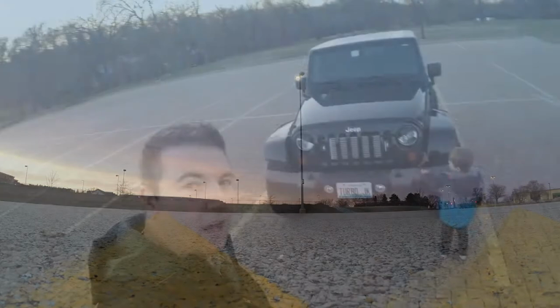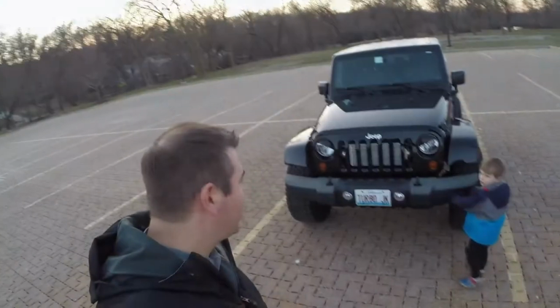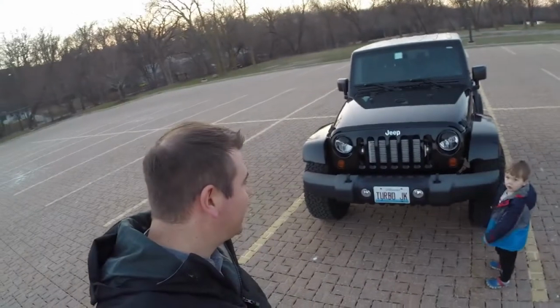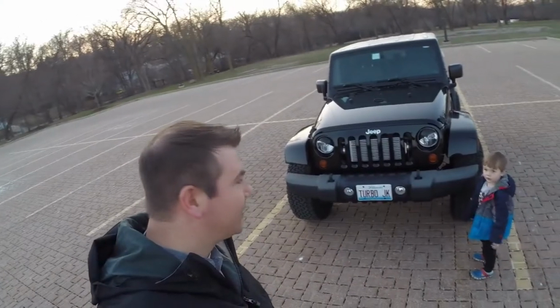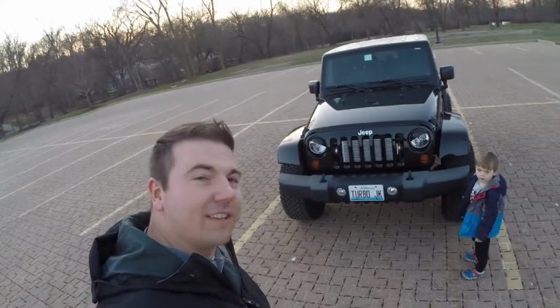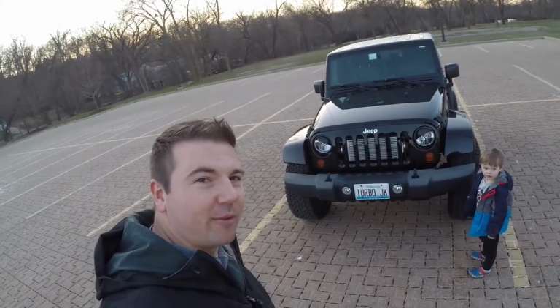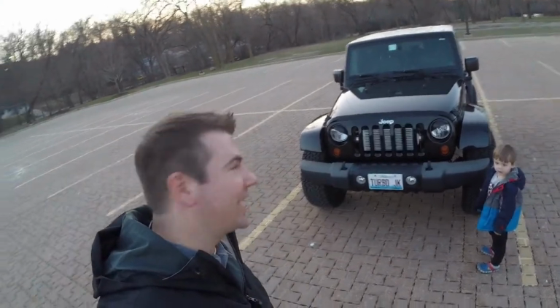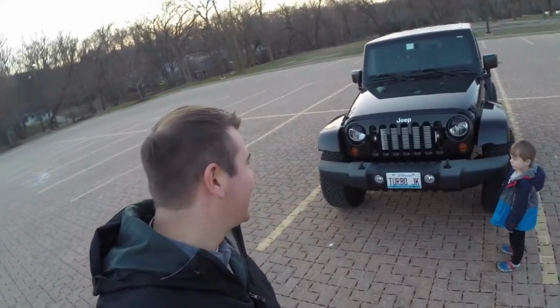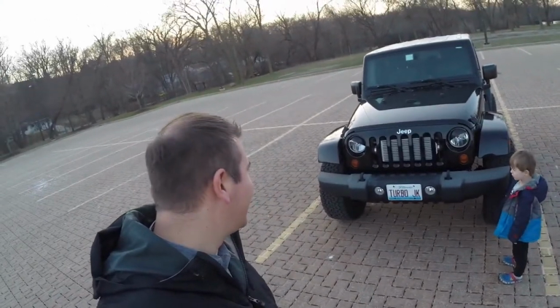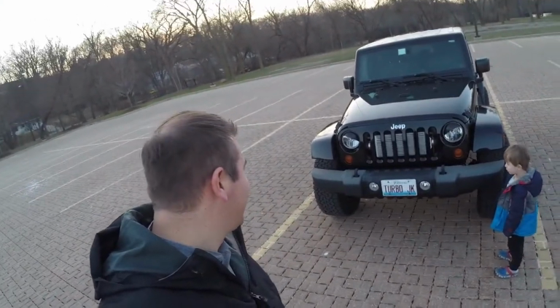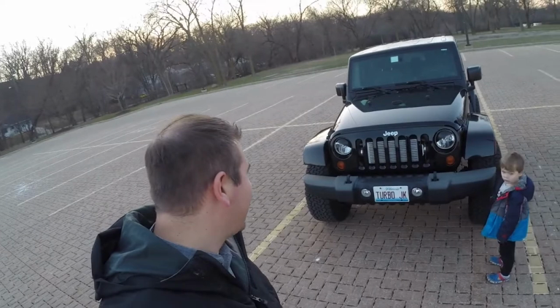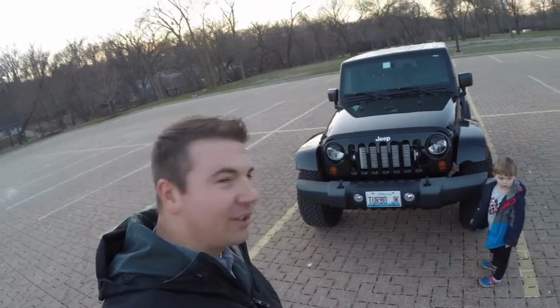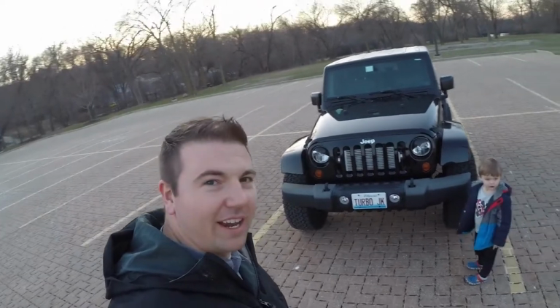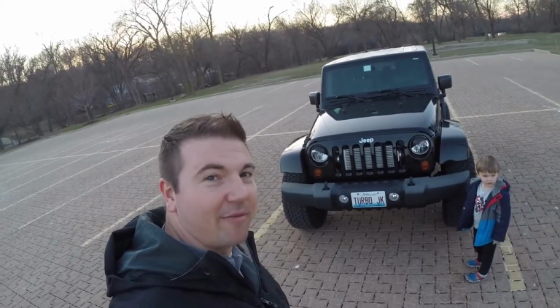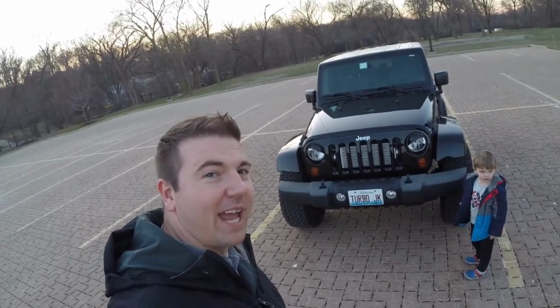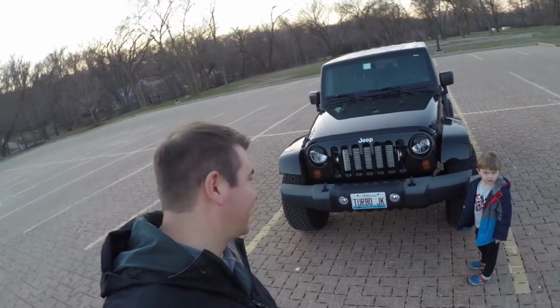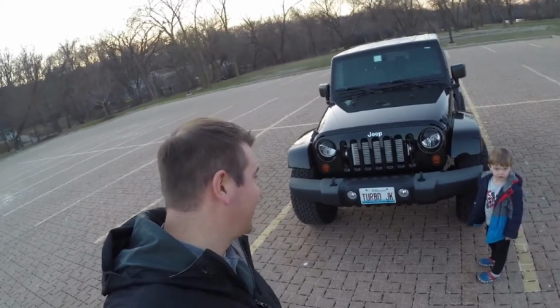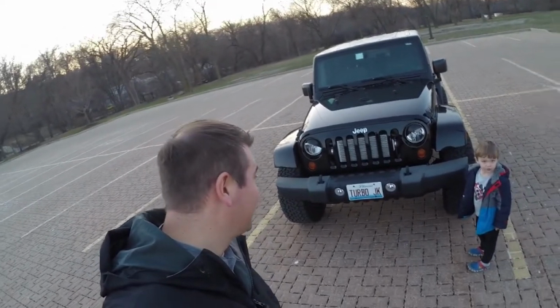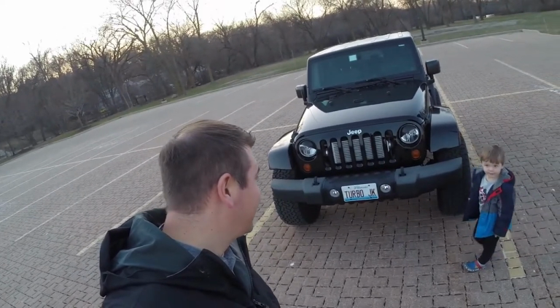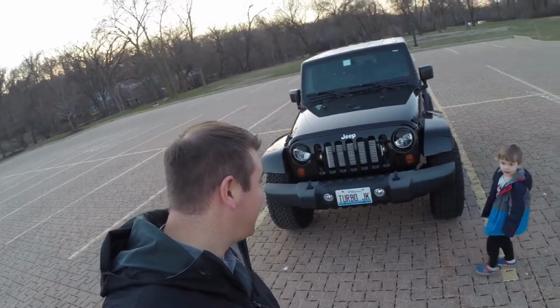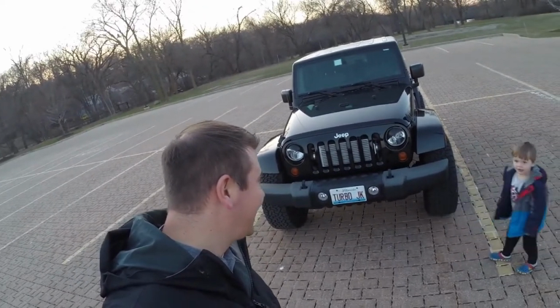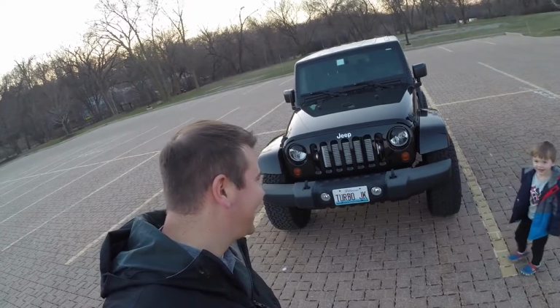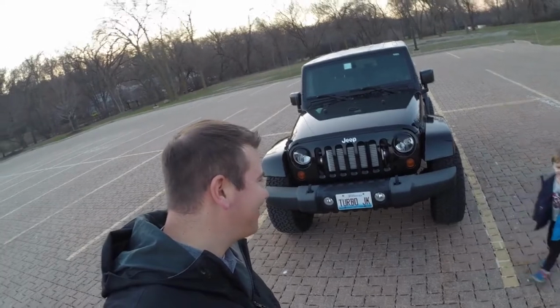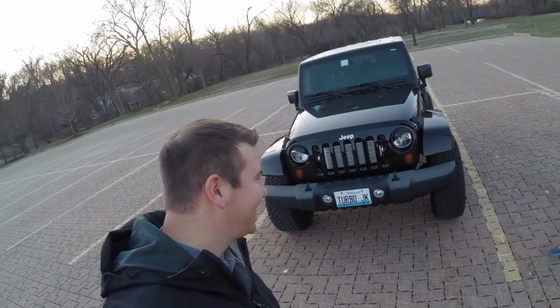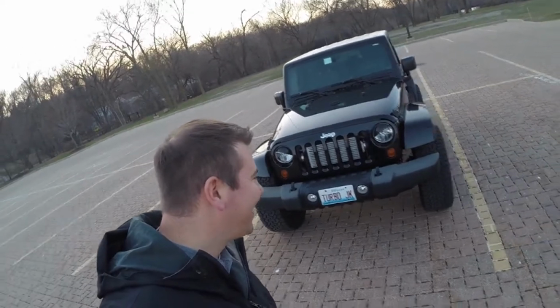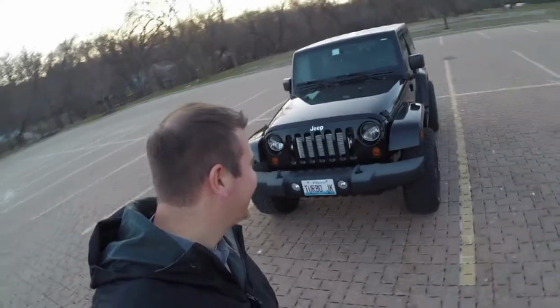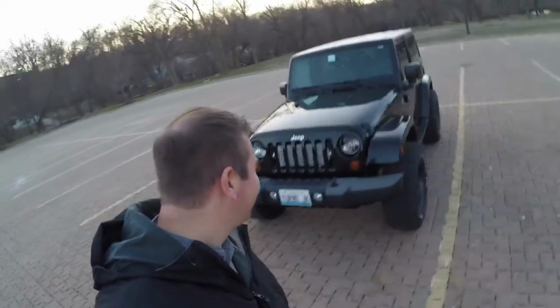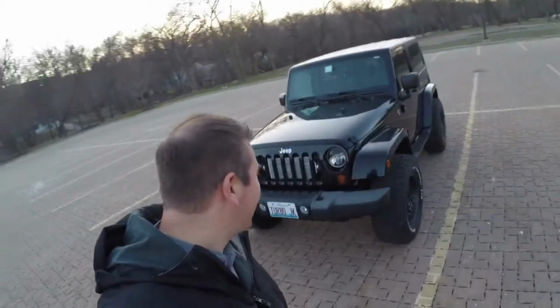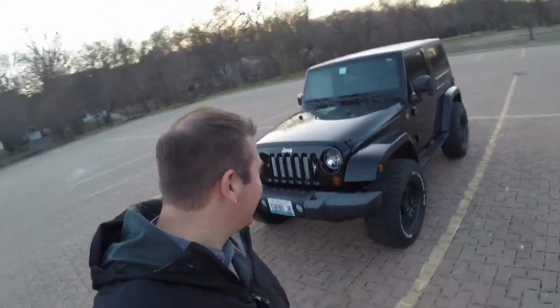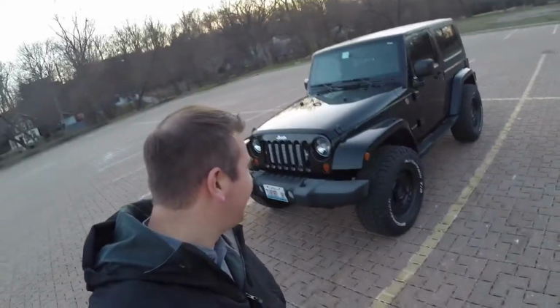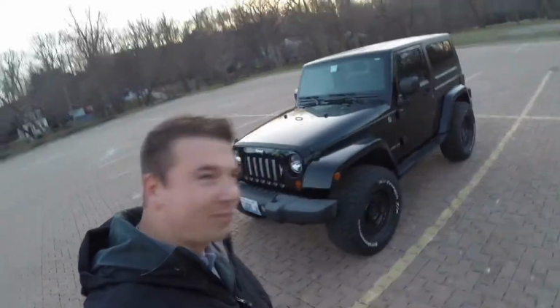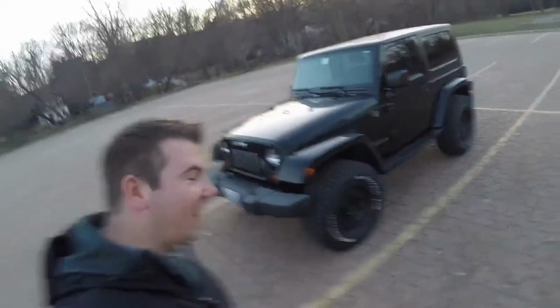Alright, so we've had these wheels and tires on the Jeep for about a week now, and I can tell you that I'm very, very happy with these tires and wheels. Are you happy? You like them? Okay, so here we go — let's take a look. There they are.